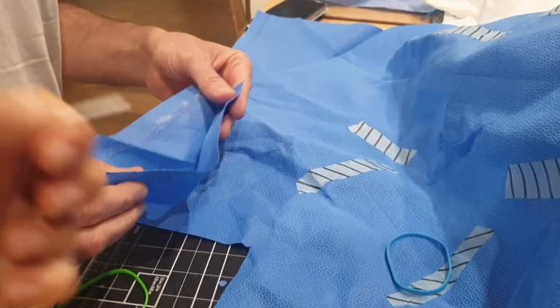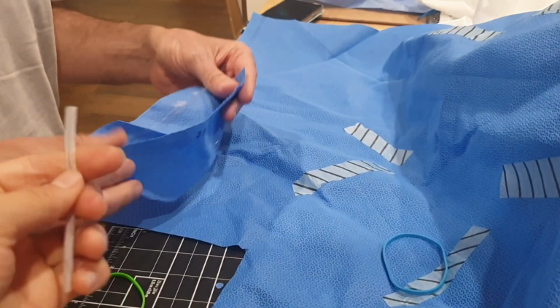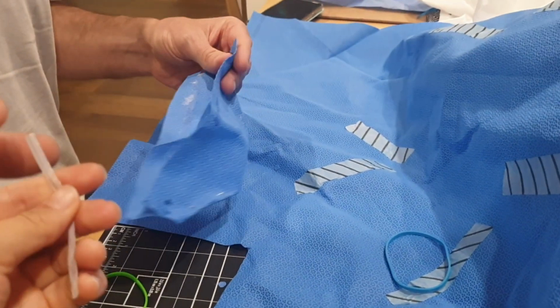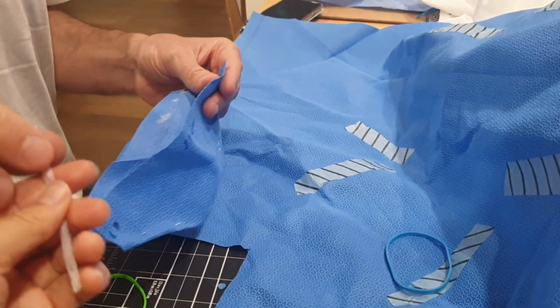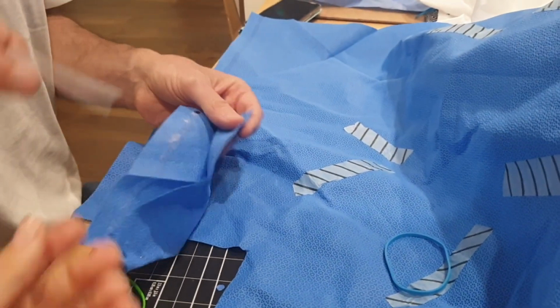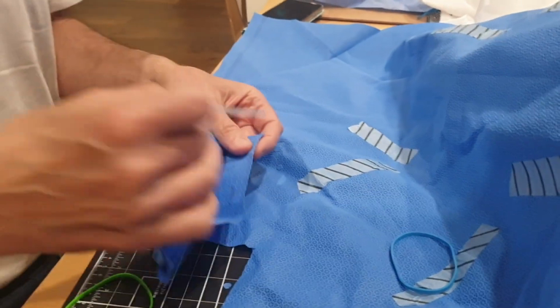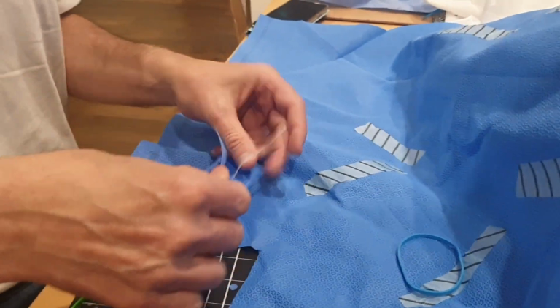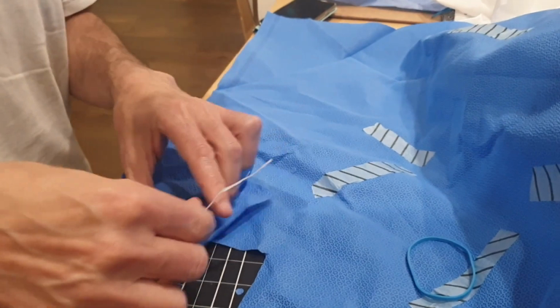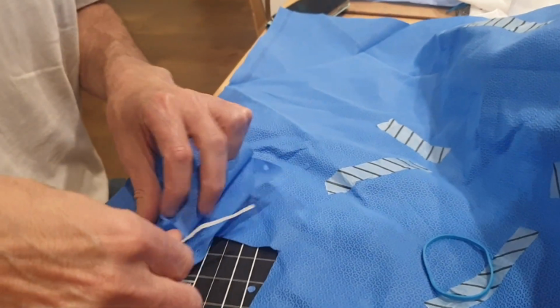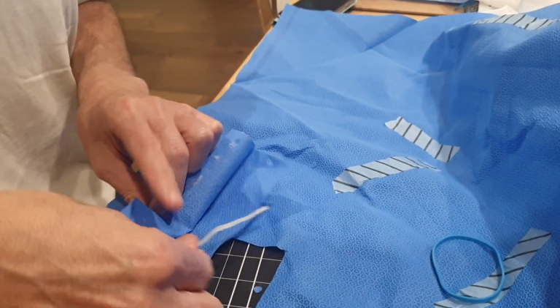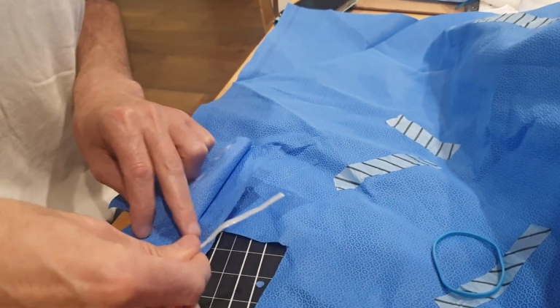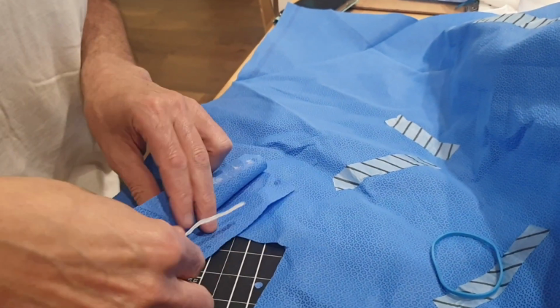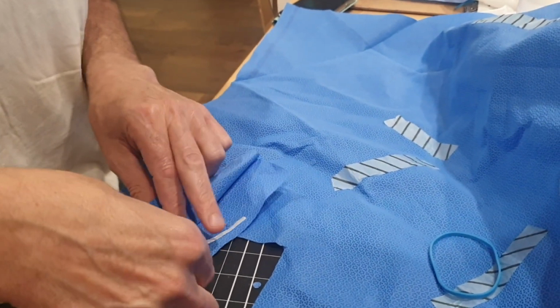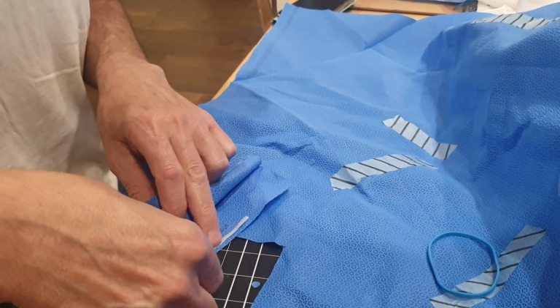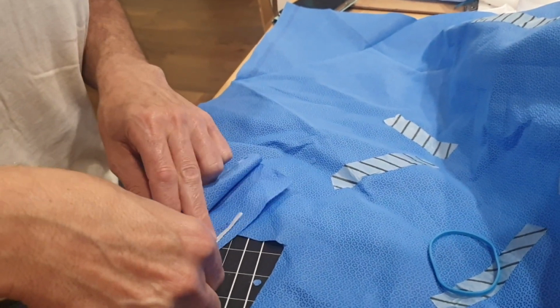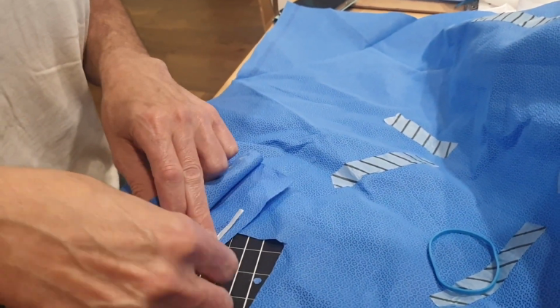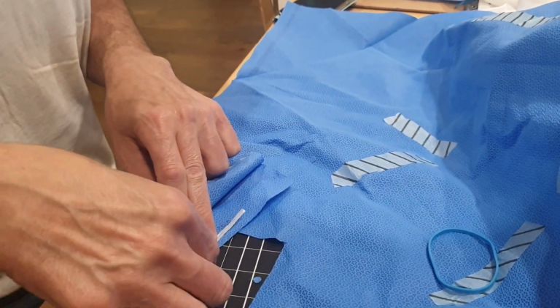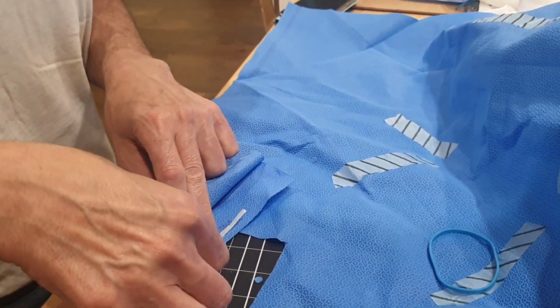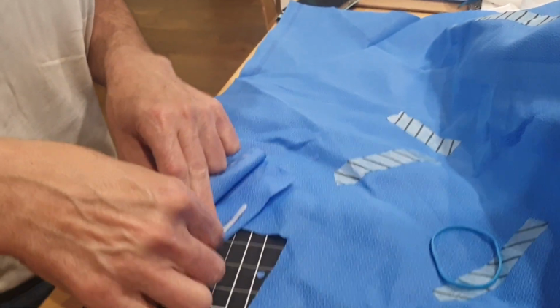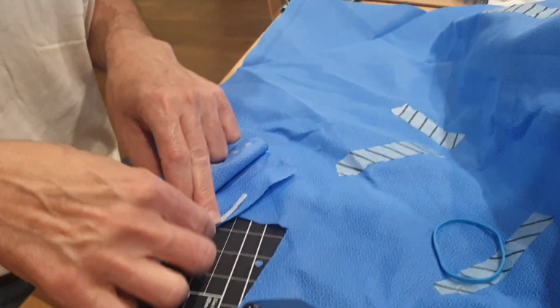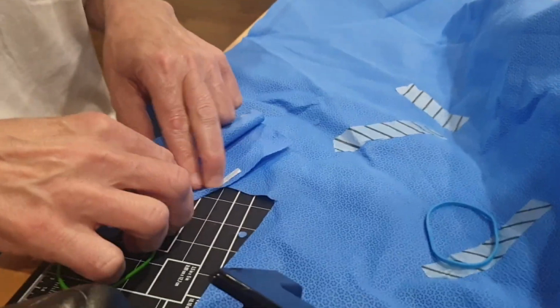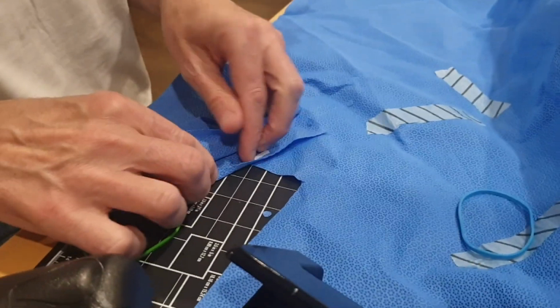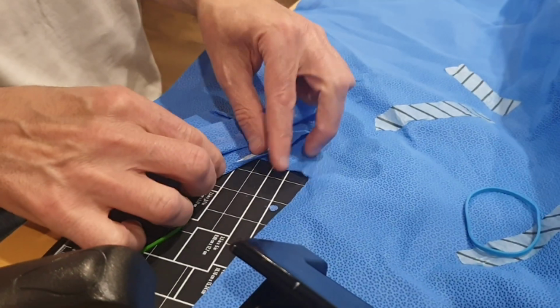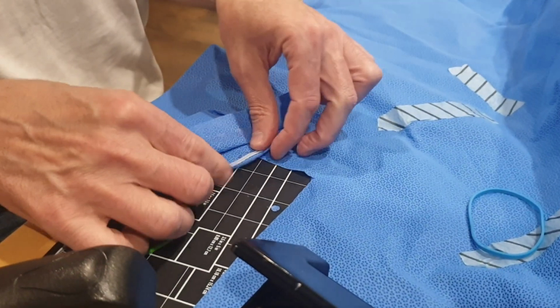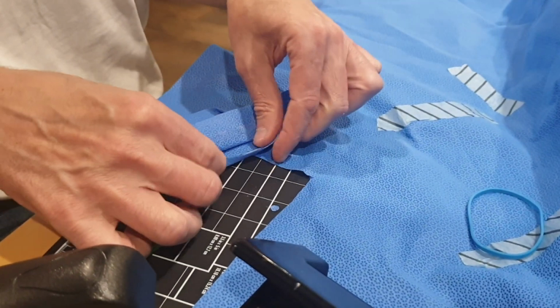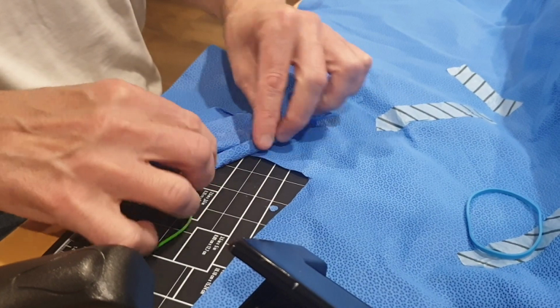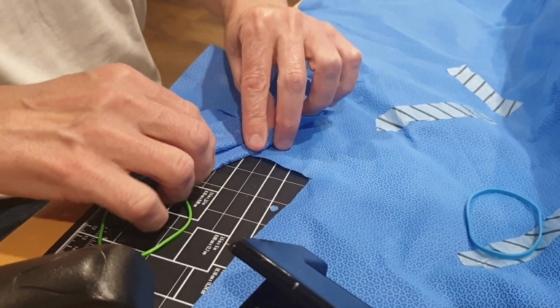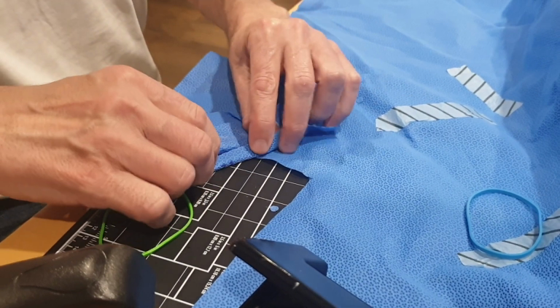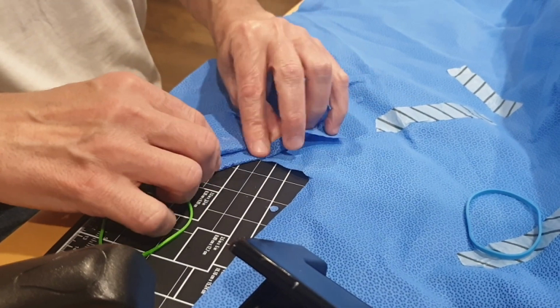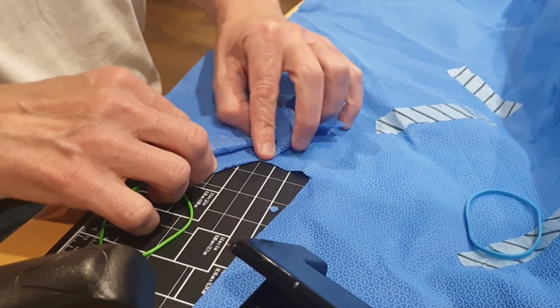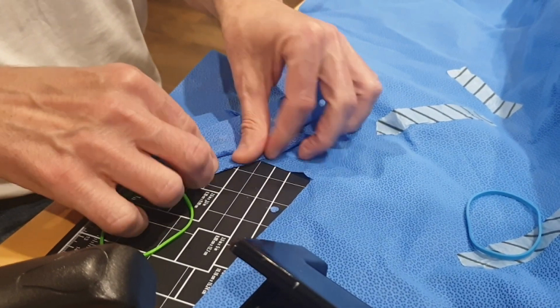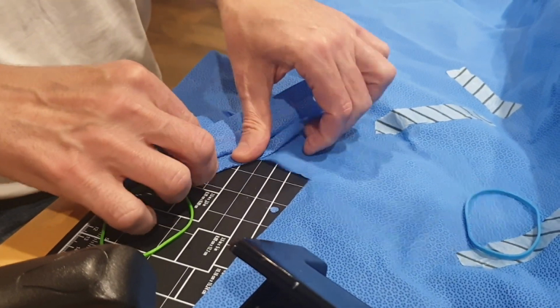Now use a simple twist tie or other flexible metal strip and place it on the top layer of the mask and secure it with staples. This will serve as the nose piece.